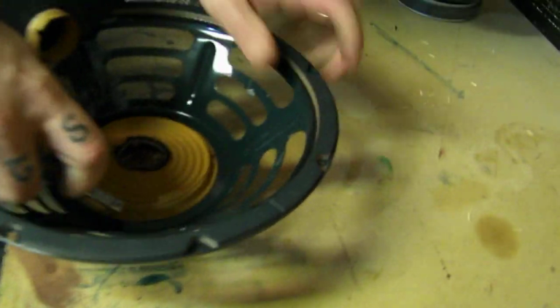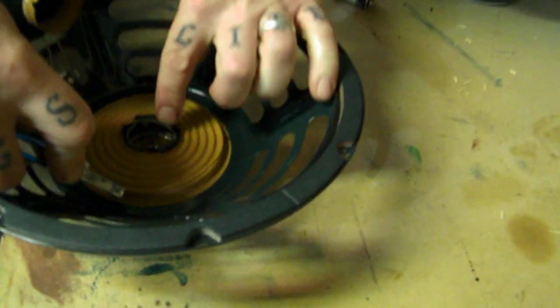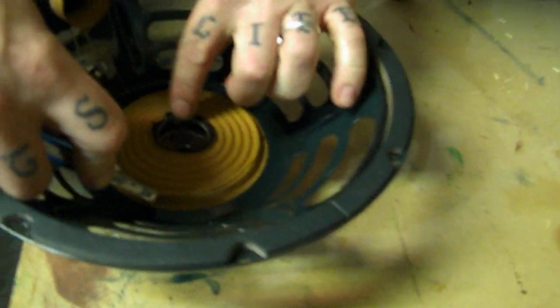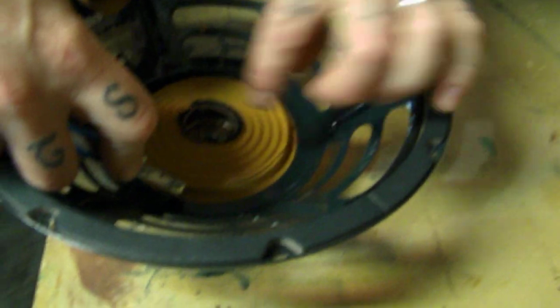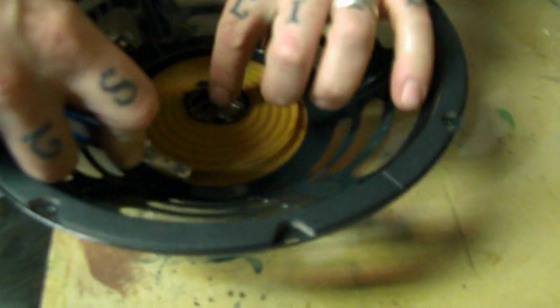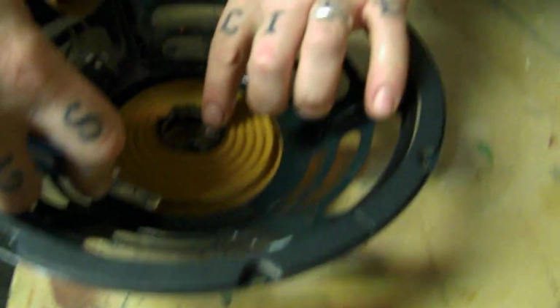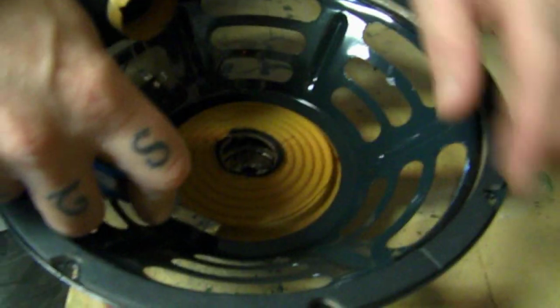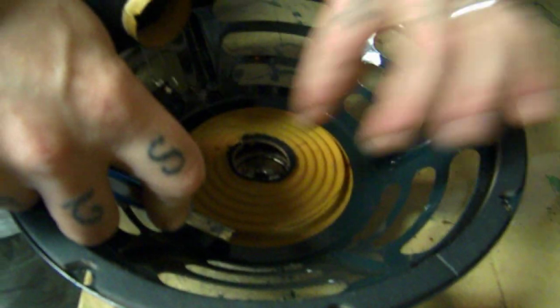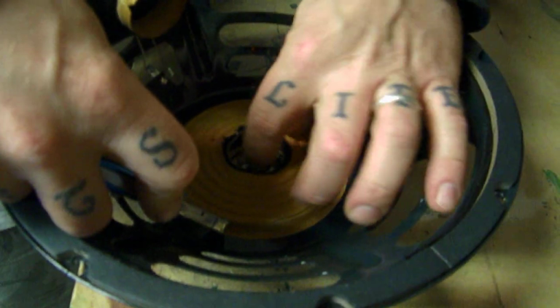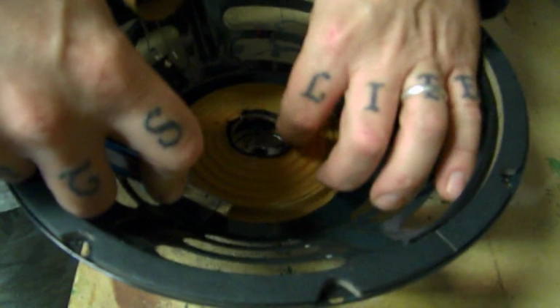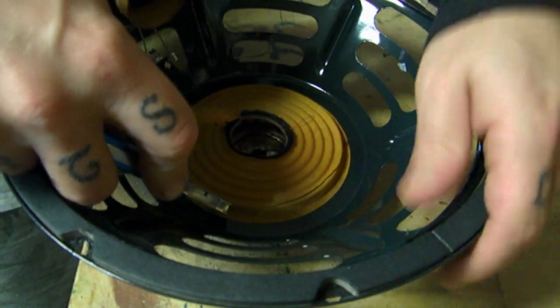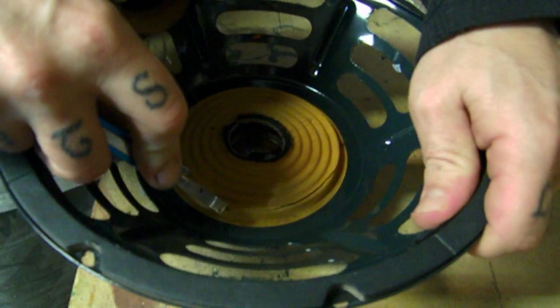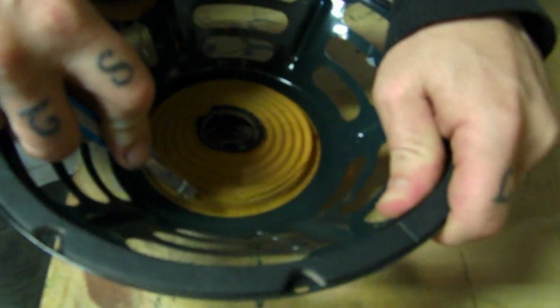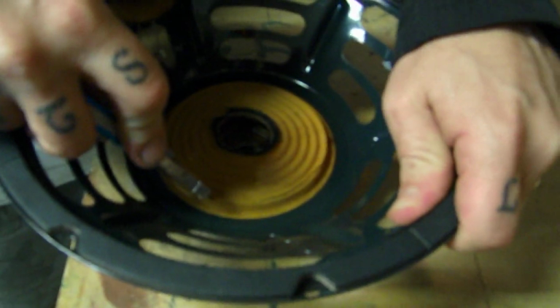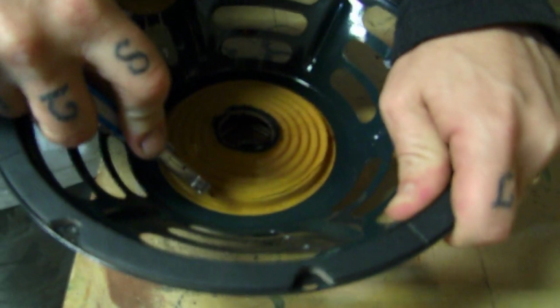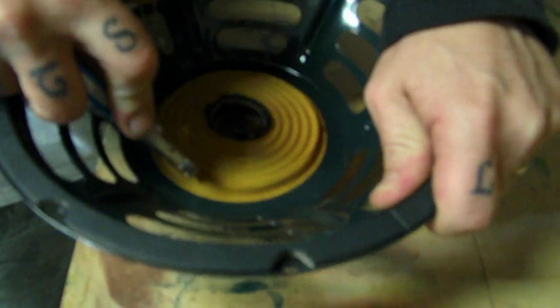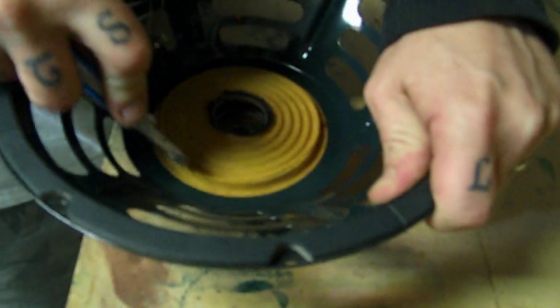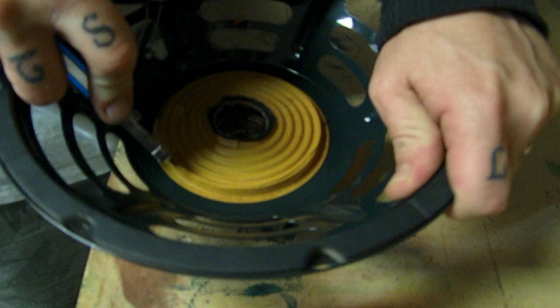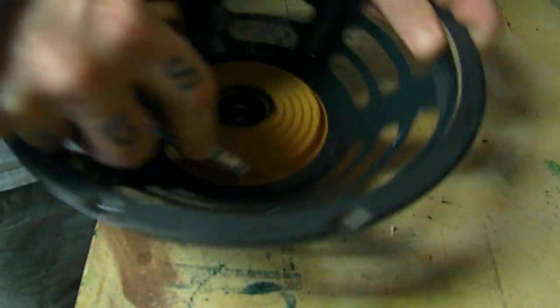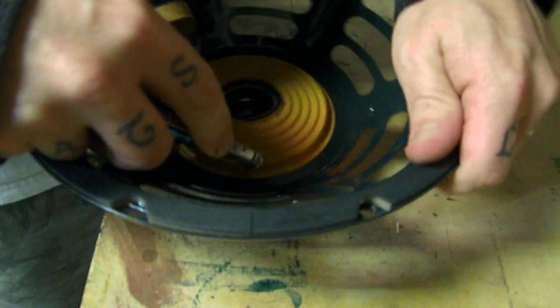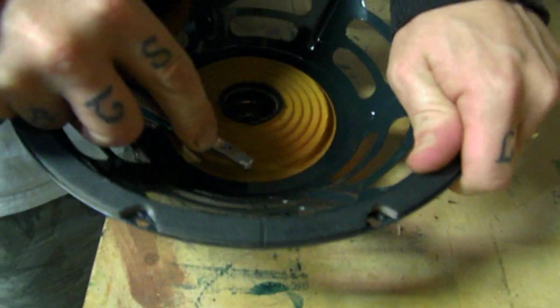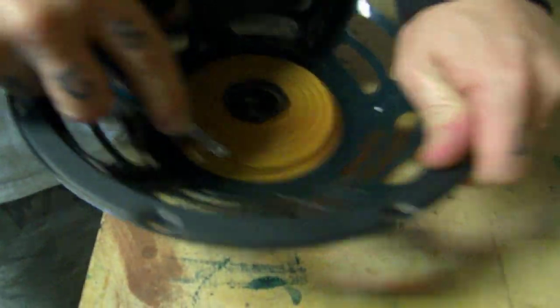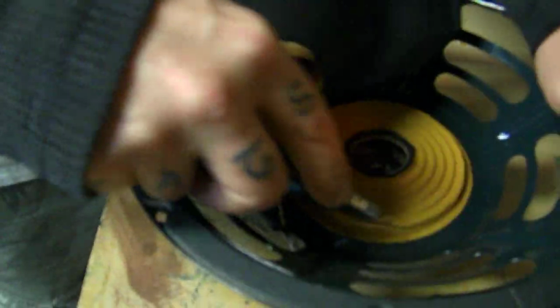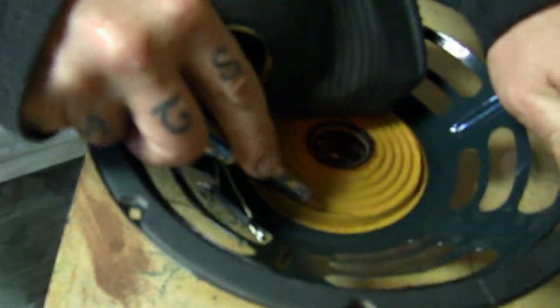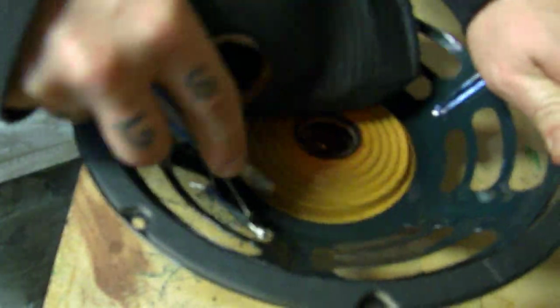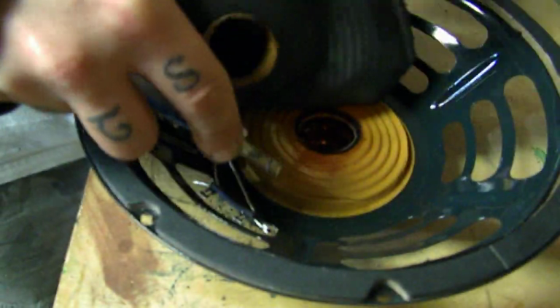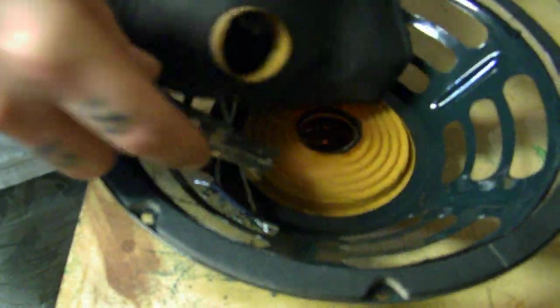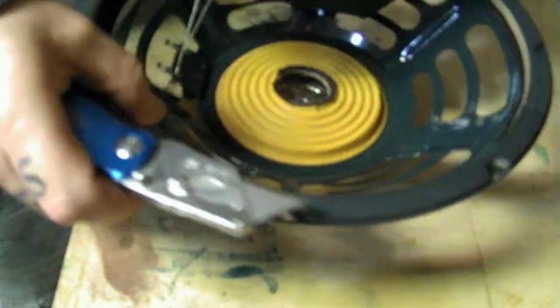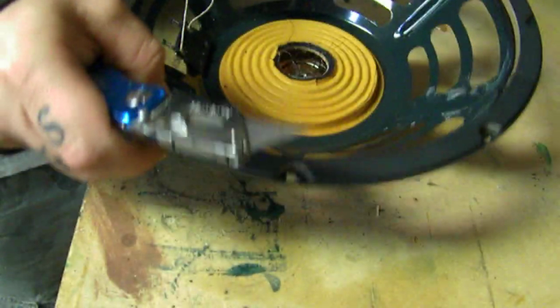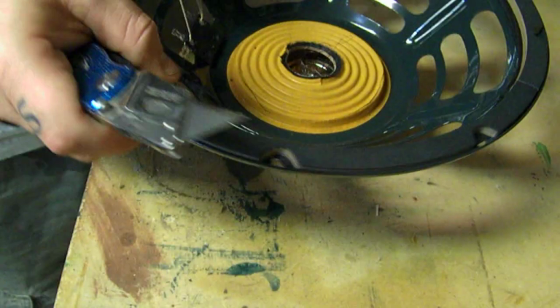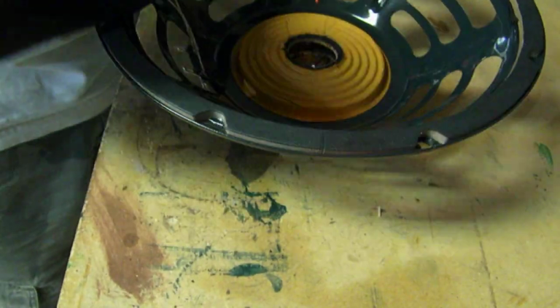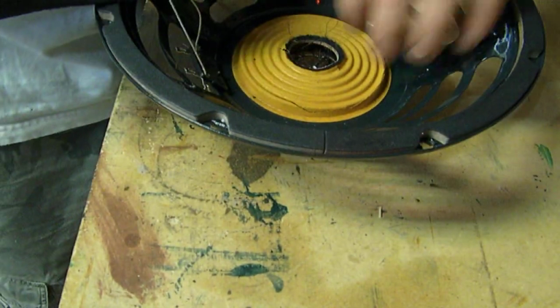You can see all the copper wire from the voice coil — that's supposed to be copper, not black. So we totally scorched that thing doing what we did.